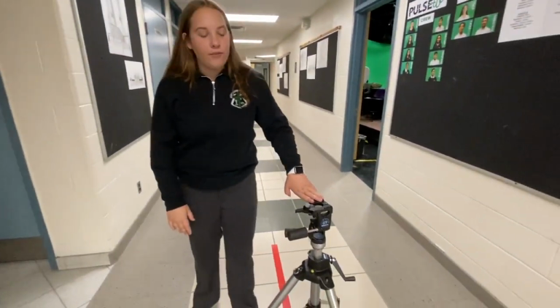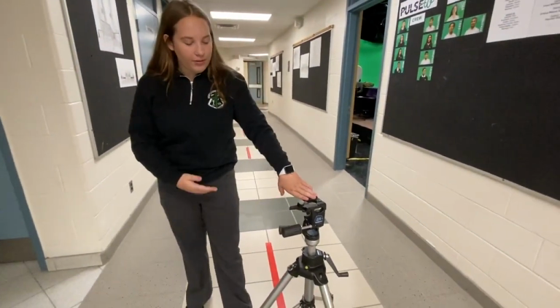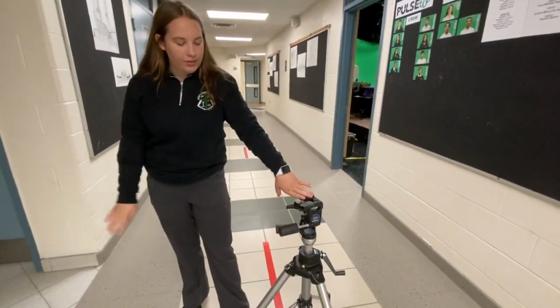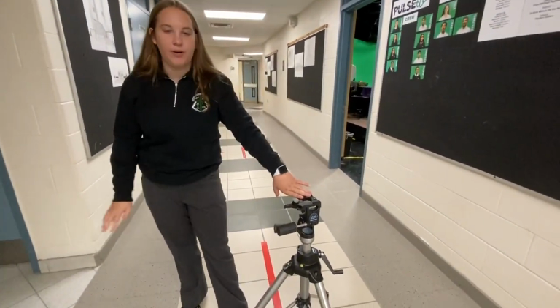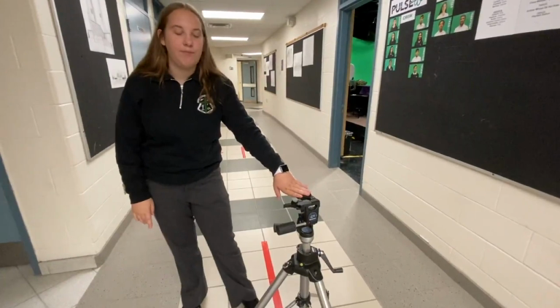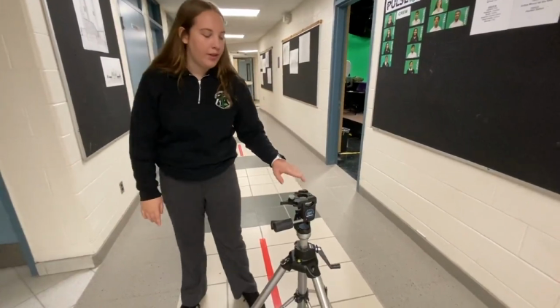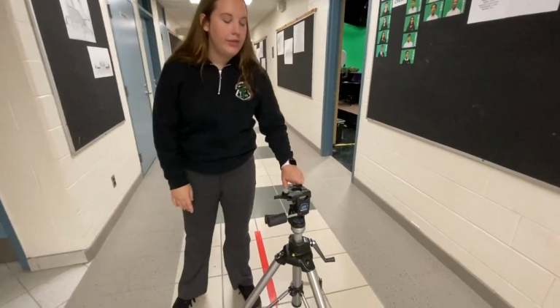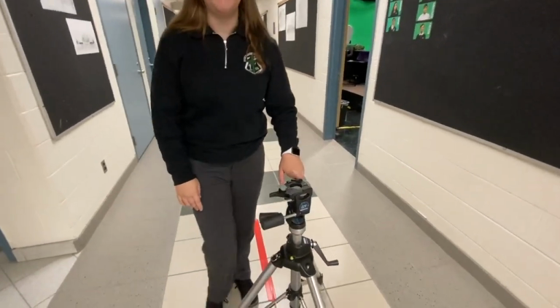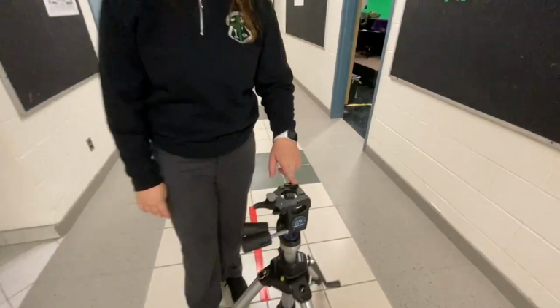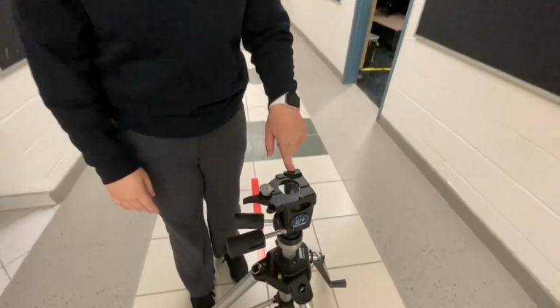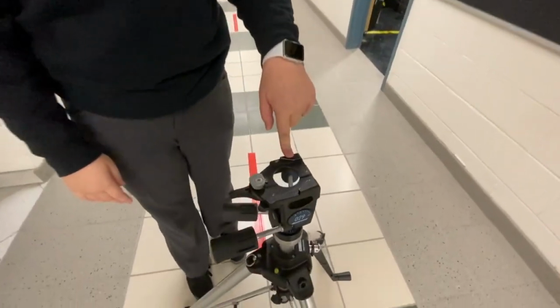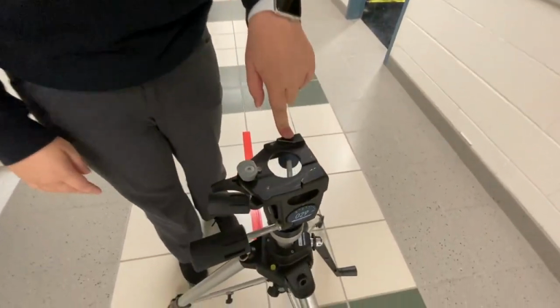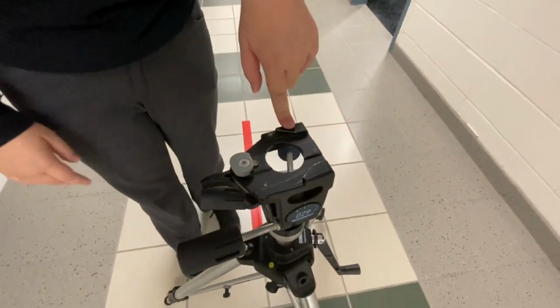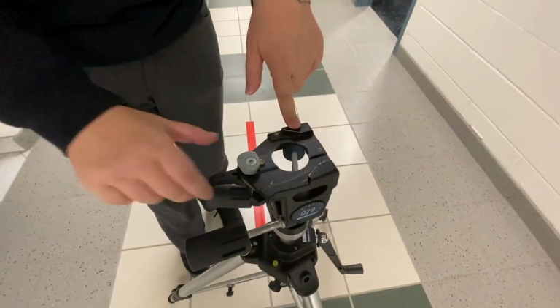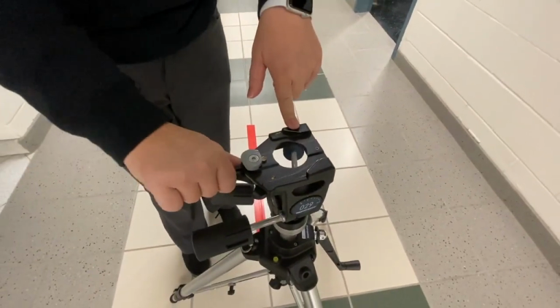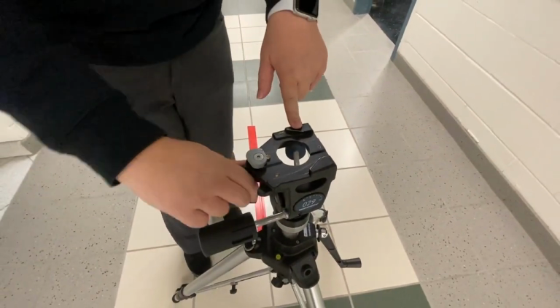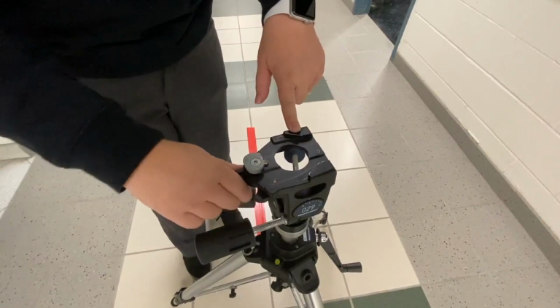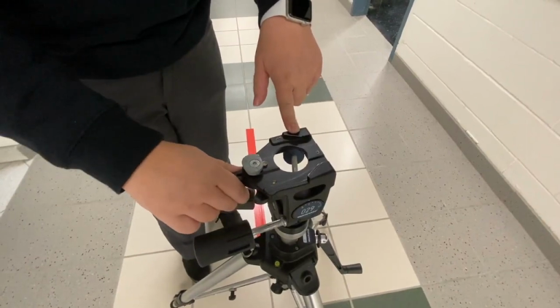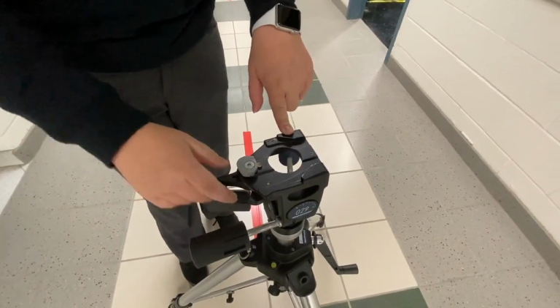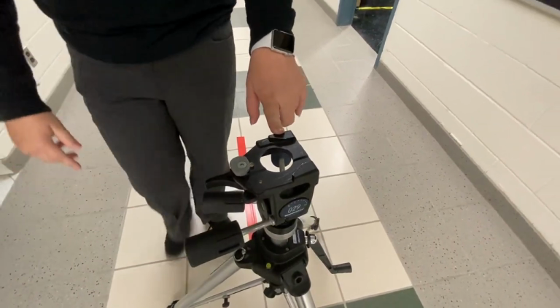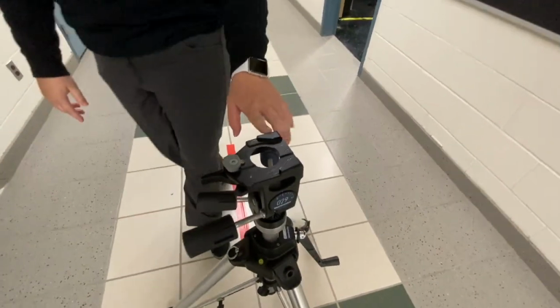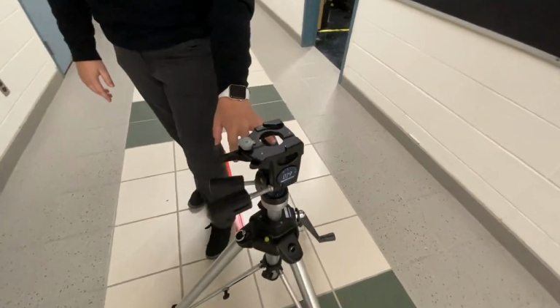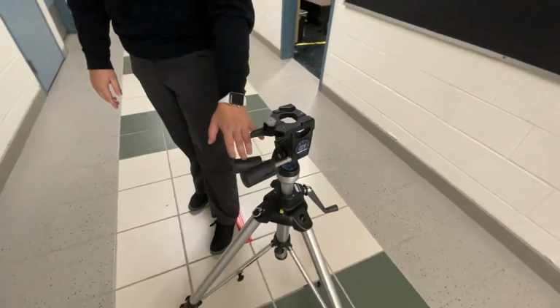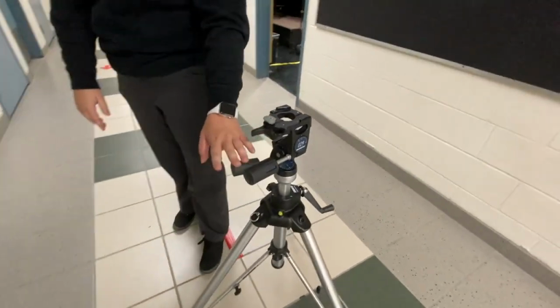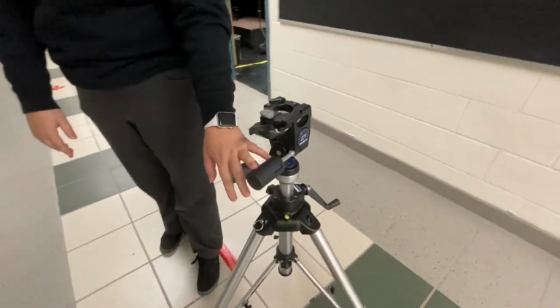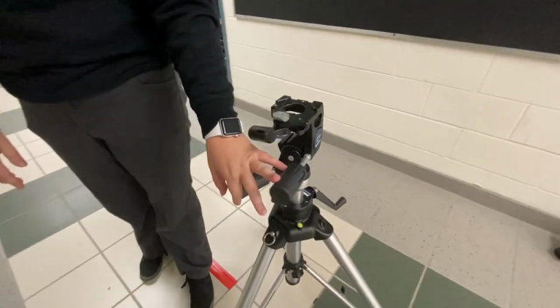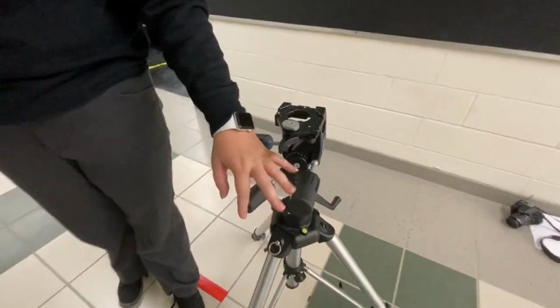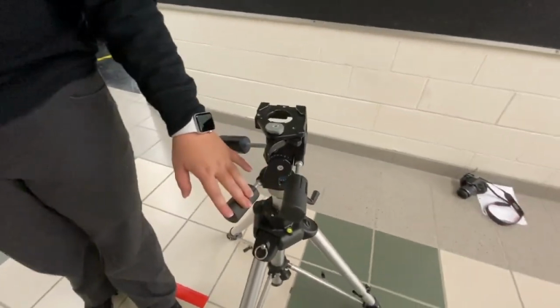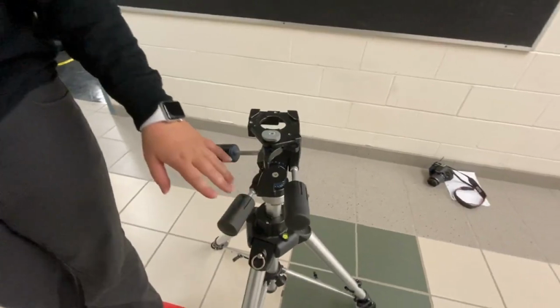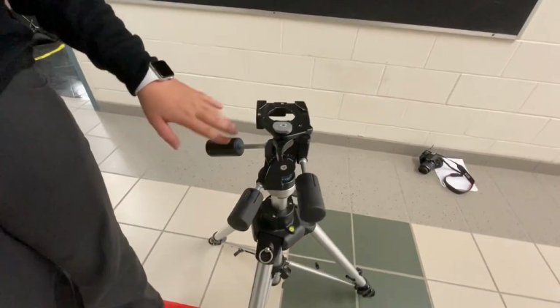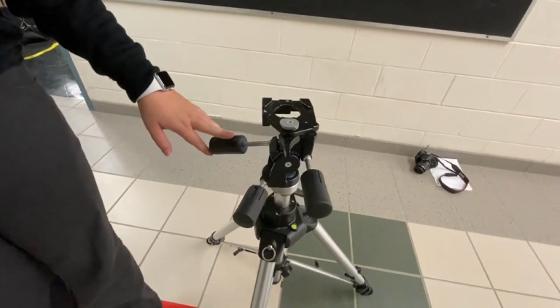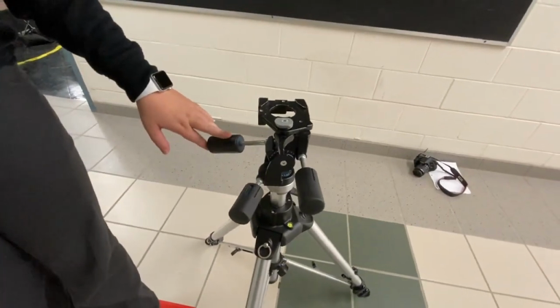First, the different parts of it. This is the platform. You use it to secure the camera by using this latch. Then we have these three knobs. These allow you to adjust the angle of your camera.